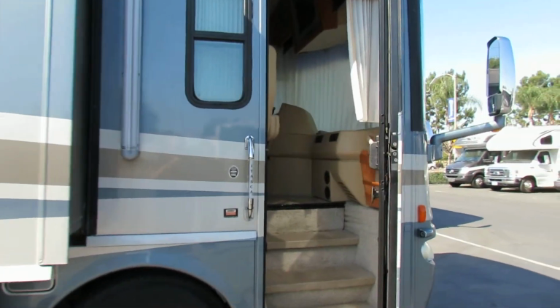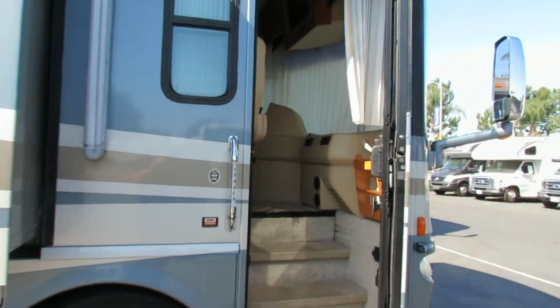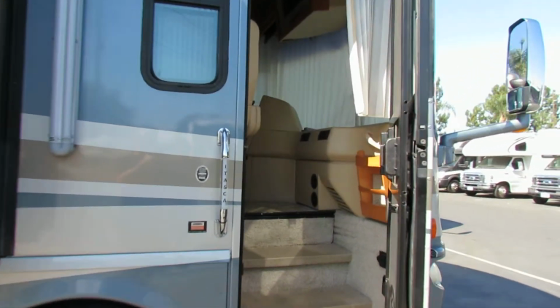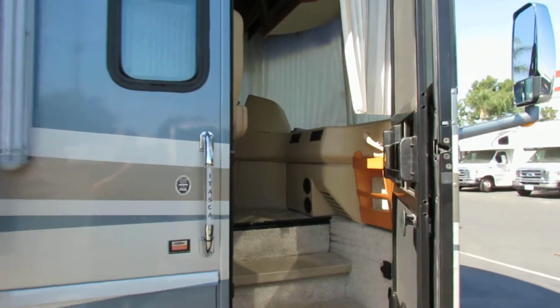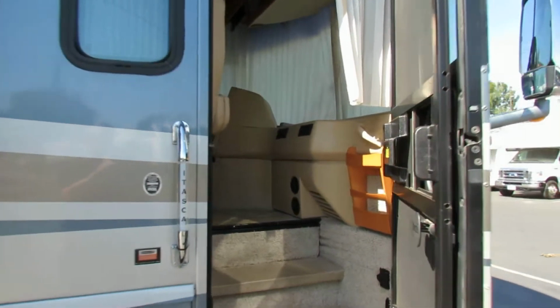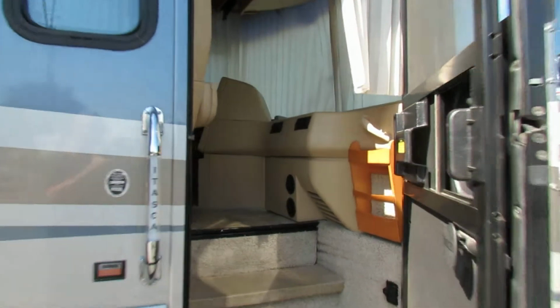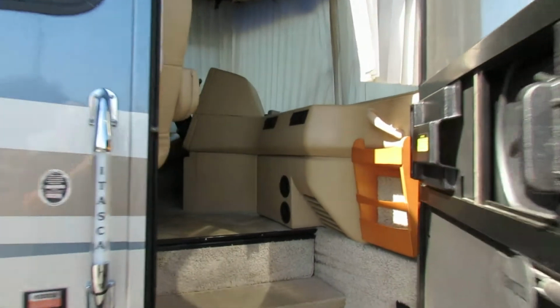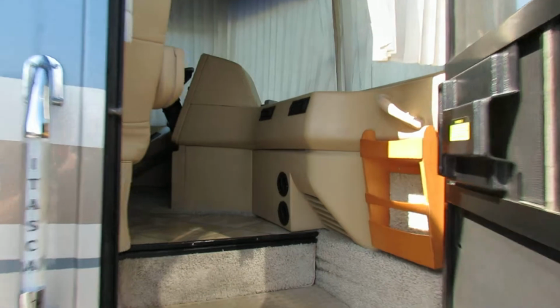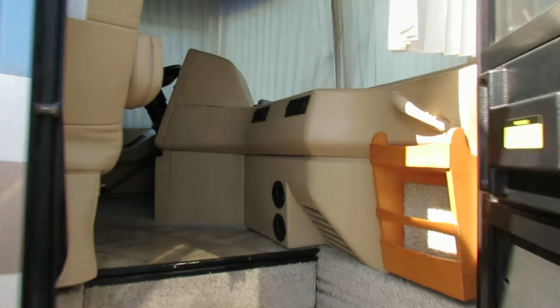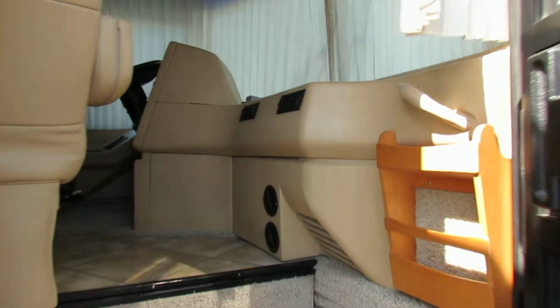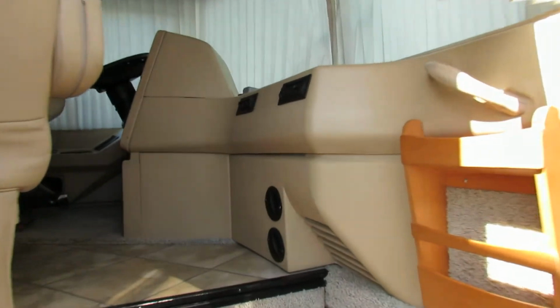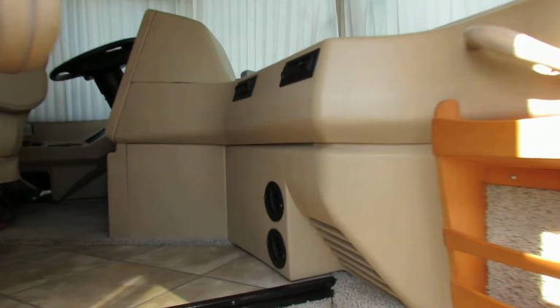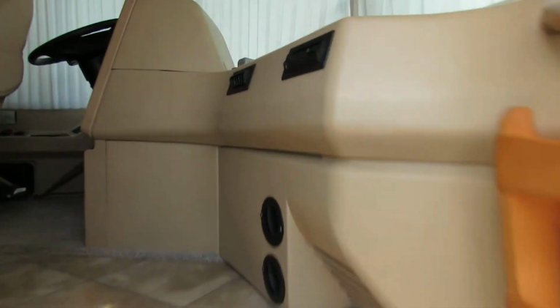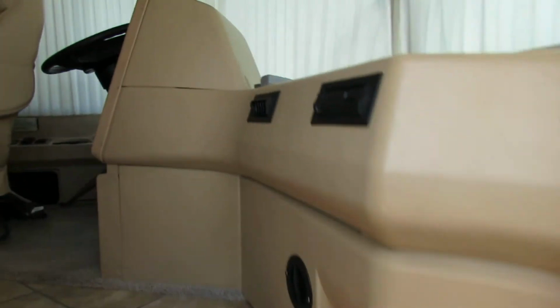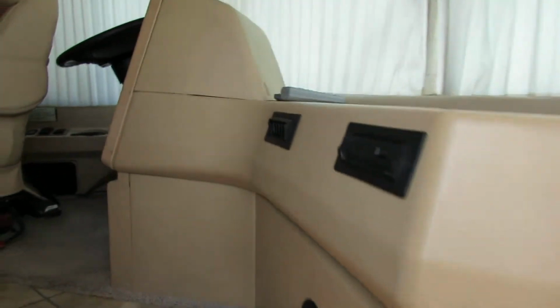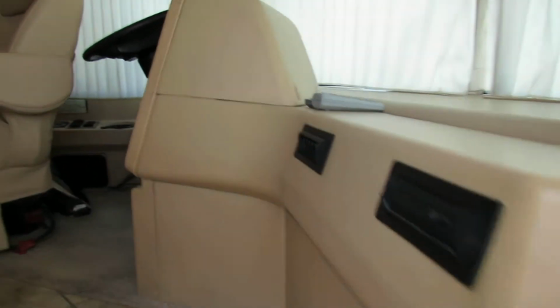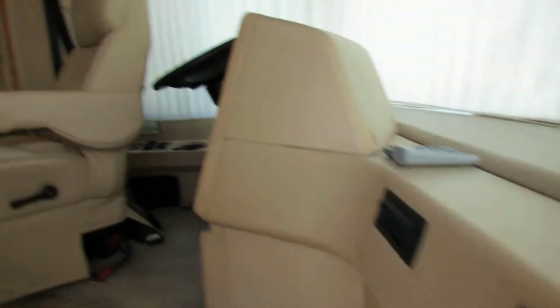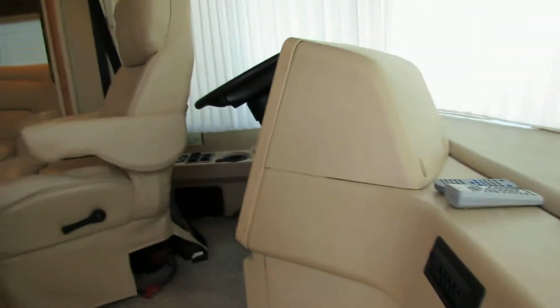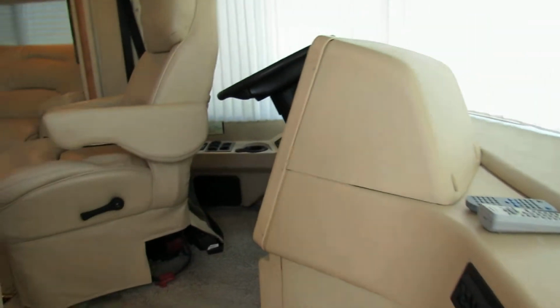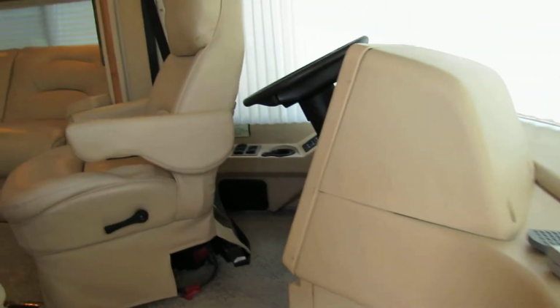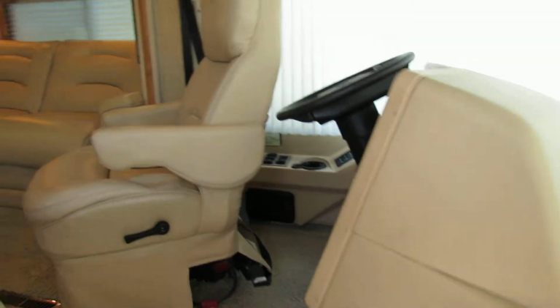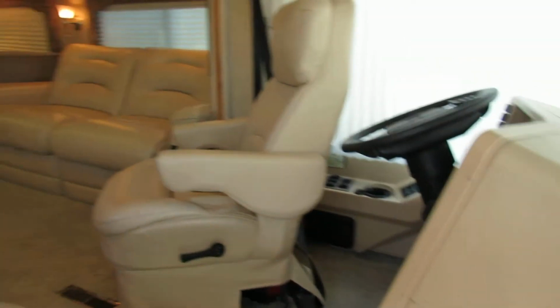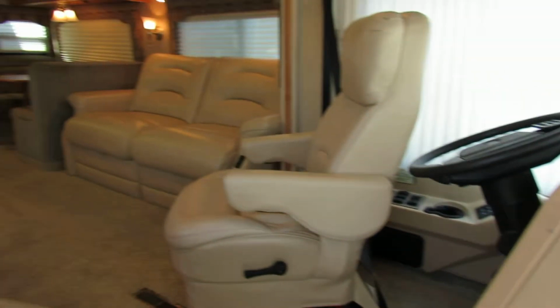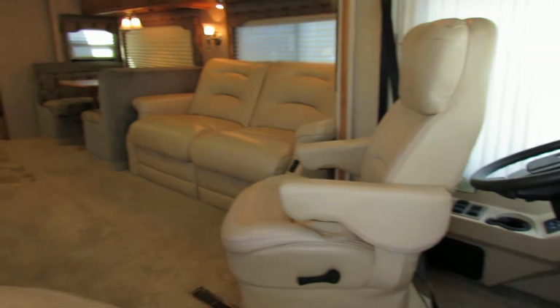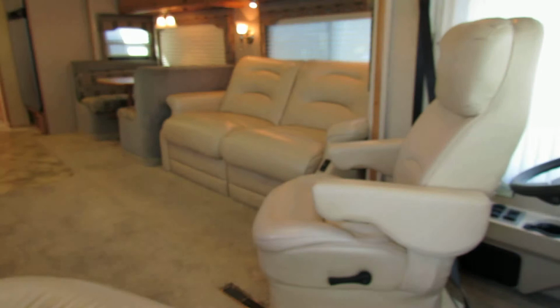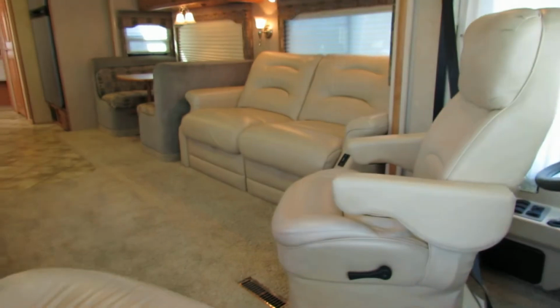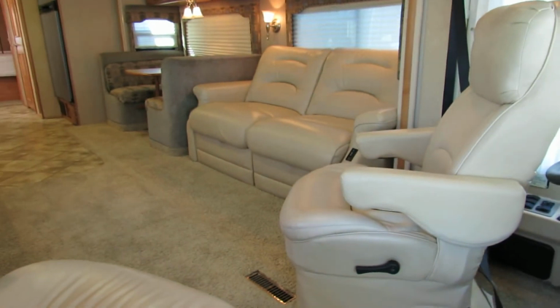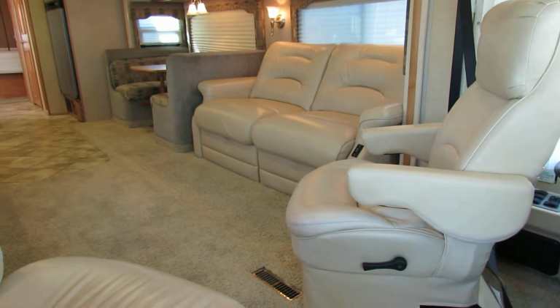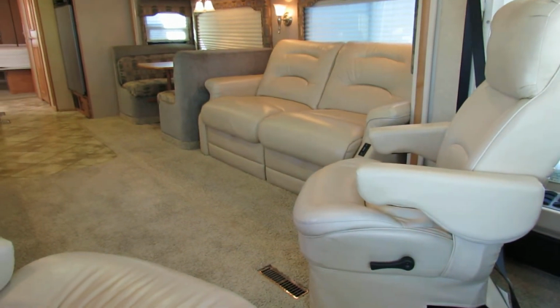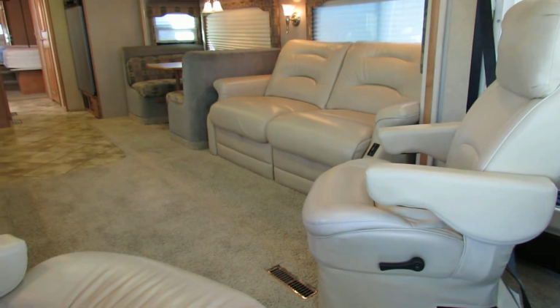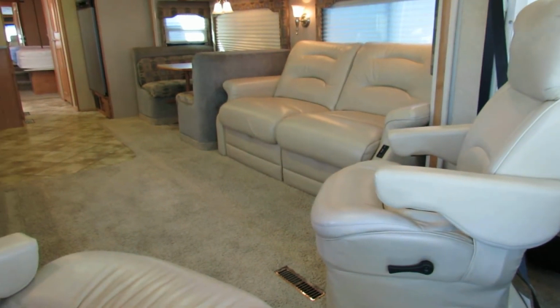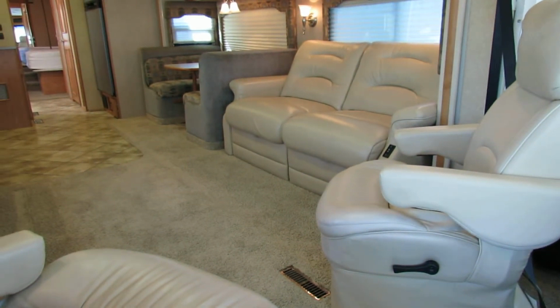I'm going to take you on up inside this coach so you can get an idea what this one looks like. And look at how pretty this coach is — this thing is absolutely gorgeous.